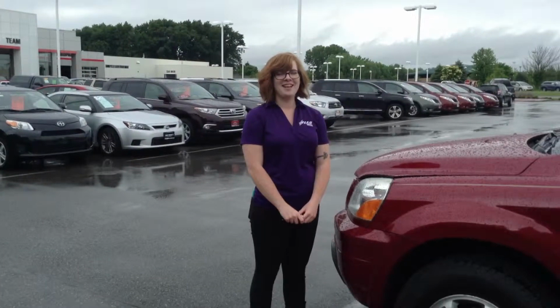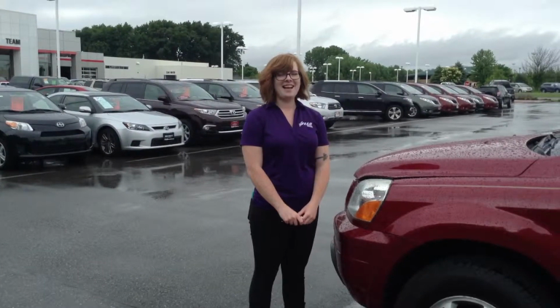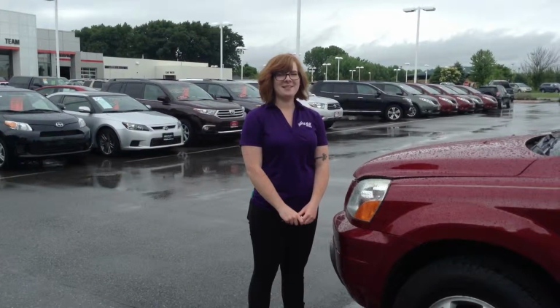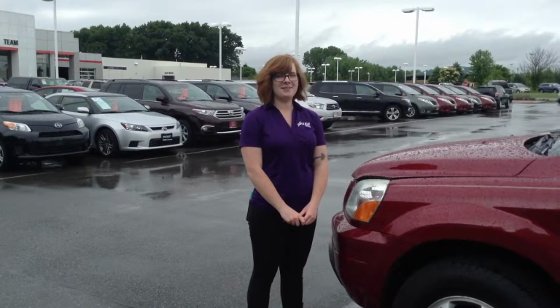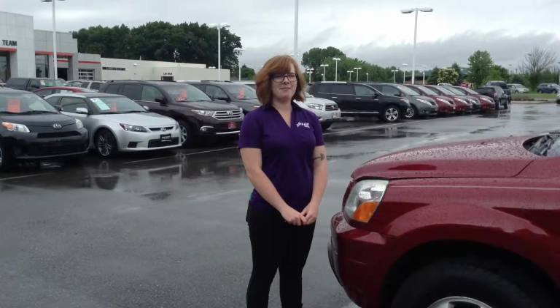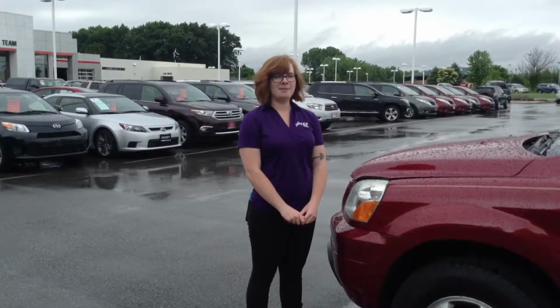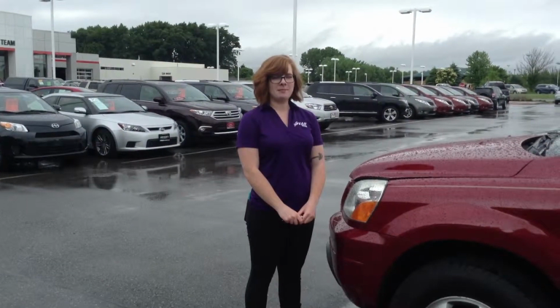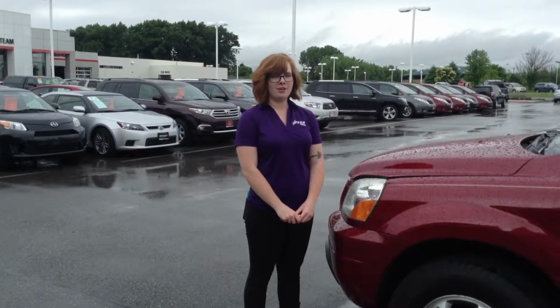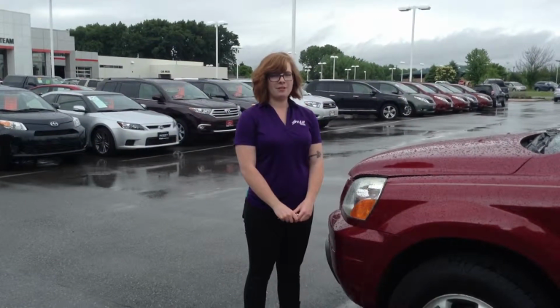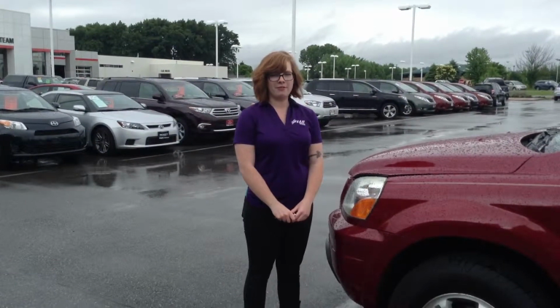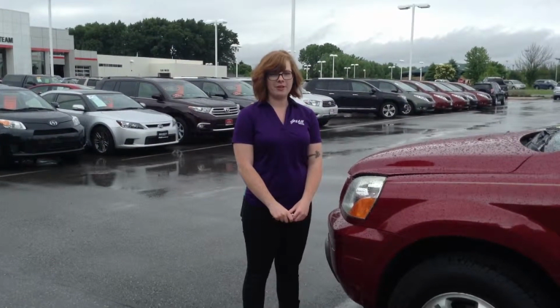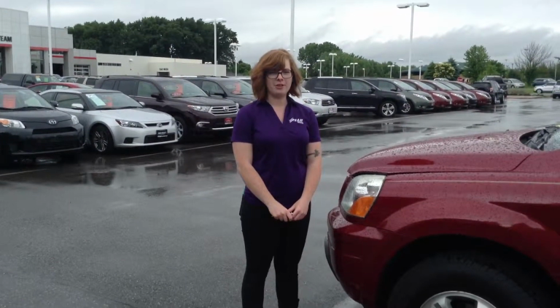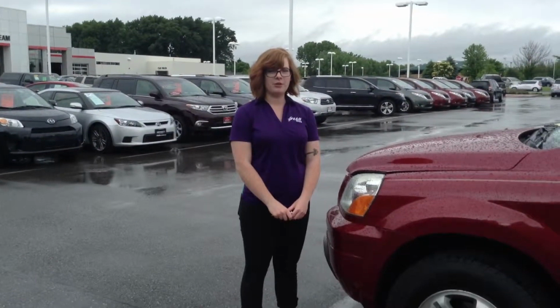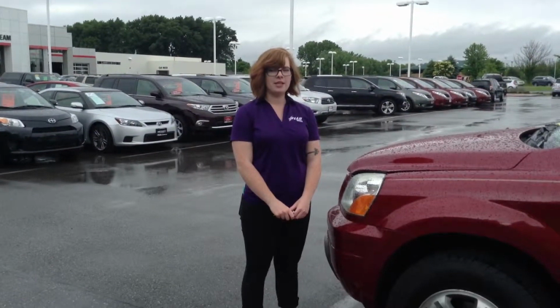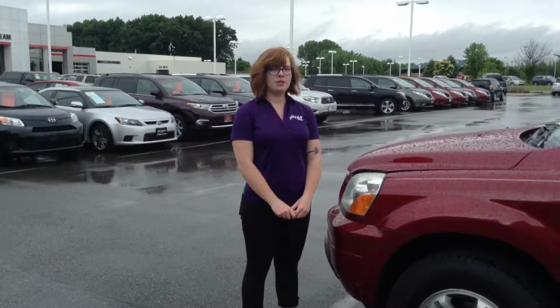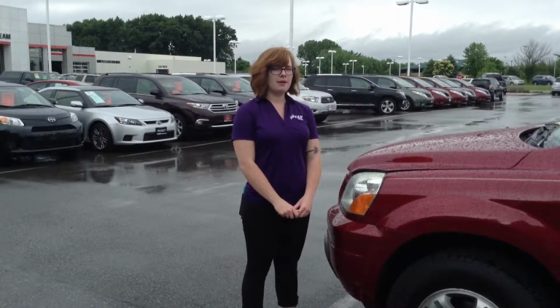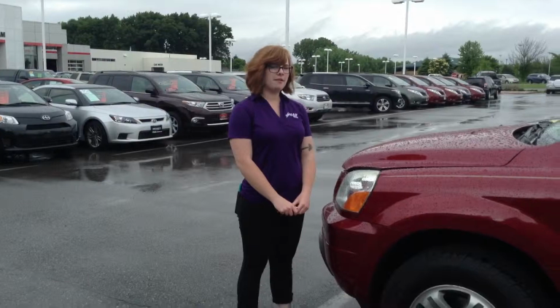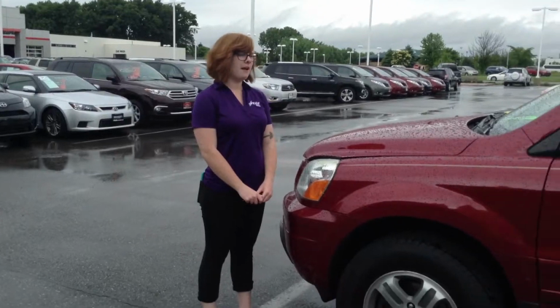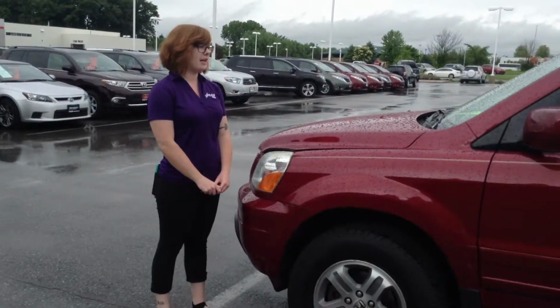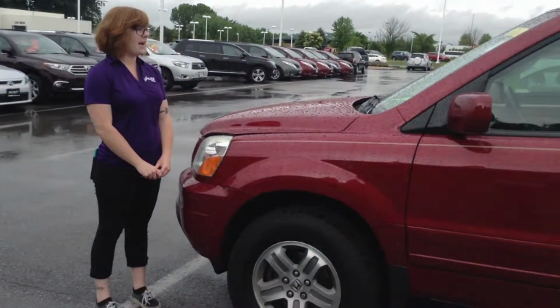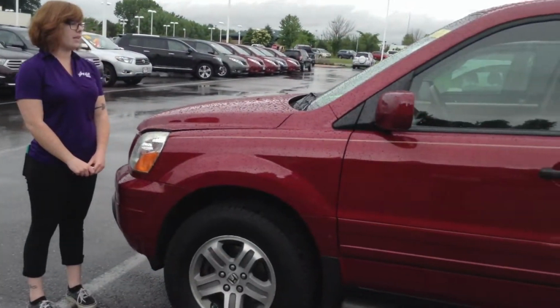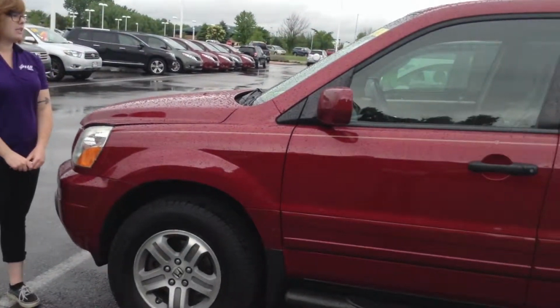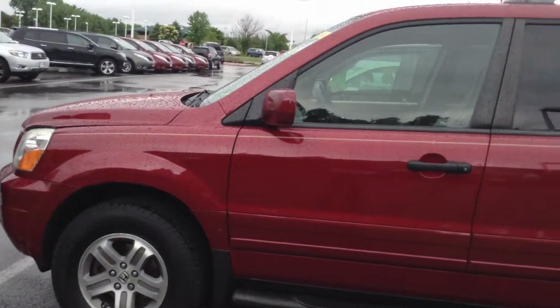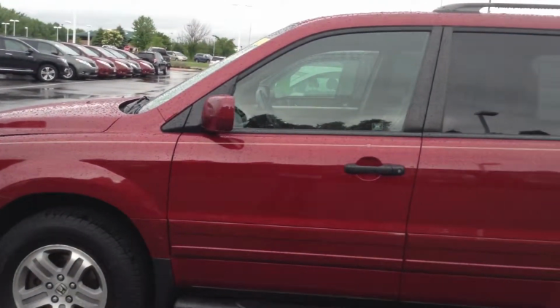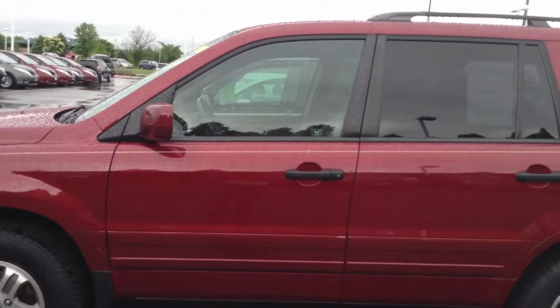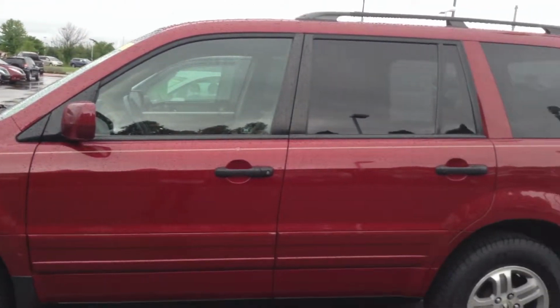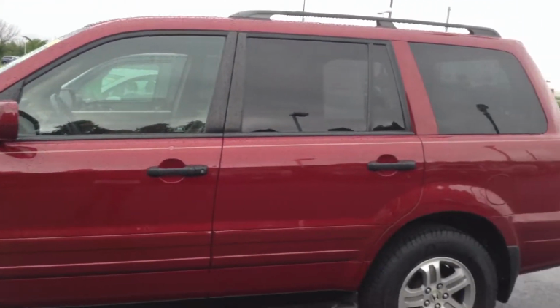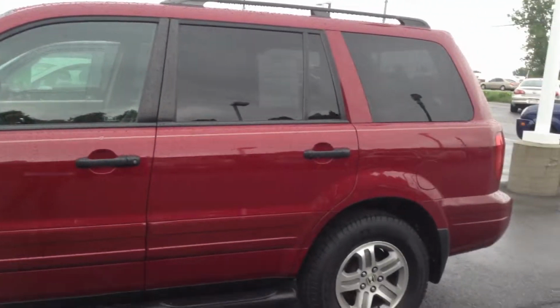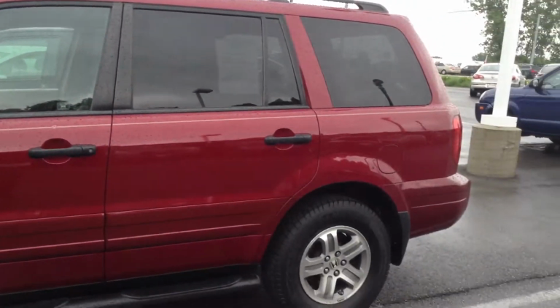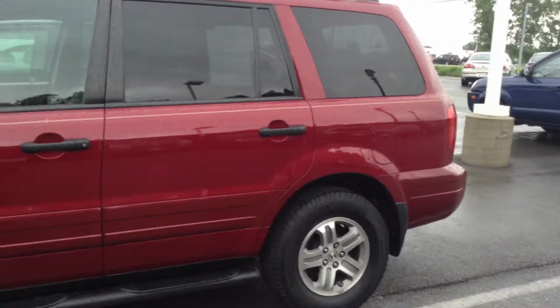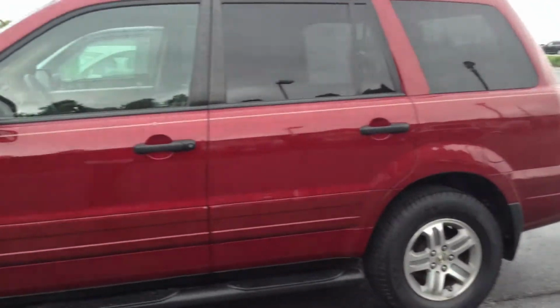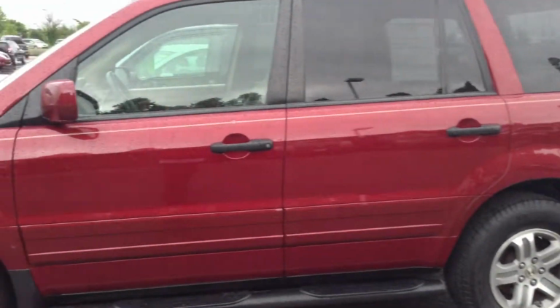Hi, this is Olivia from Team Toyota in Schererville. We're going to show you this 2005 Honda Pilot. It does have just over 140,000 miles.